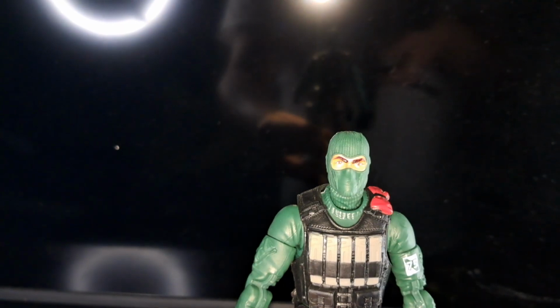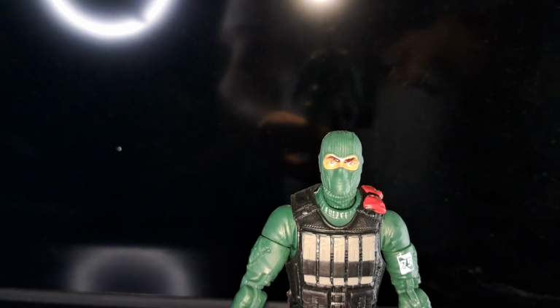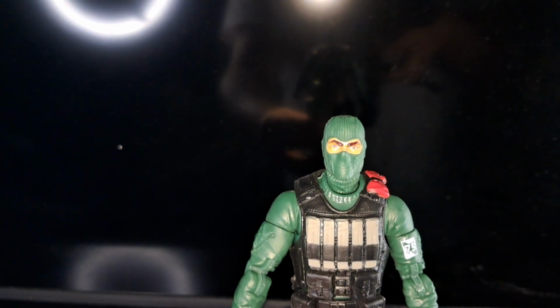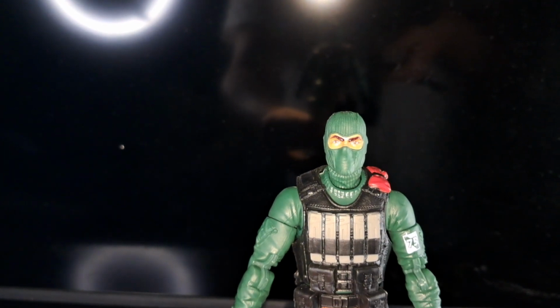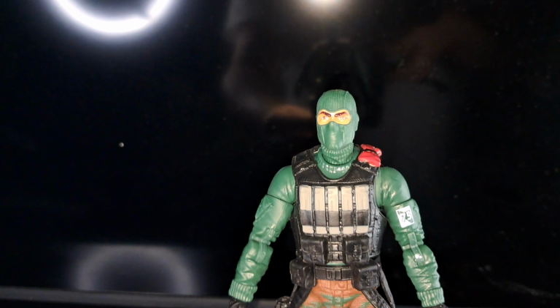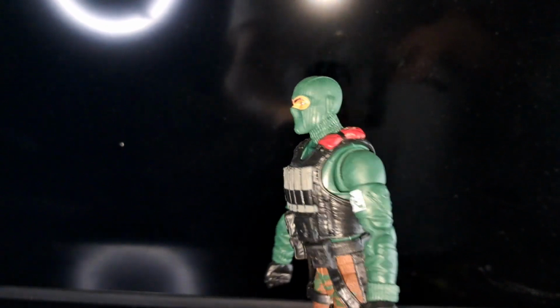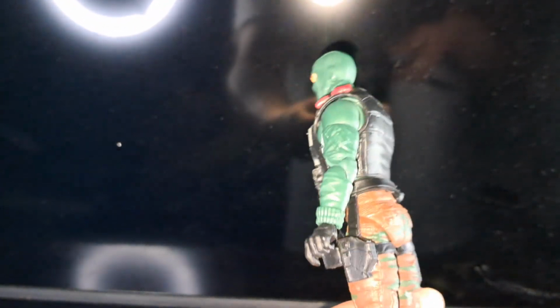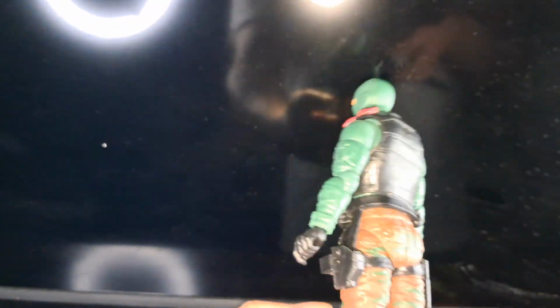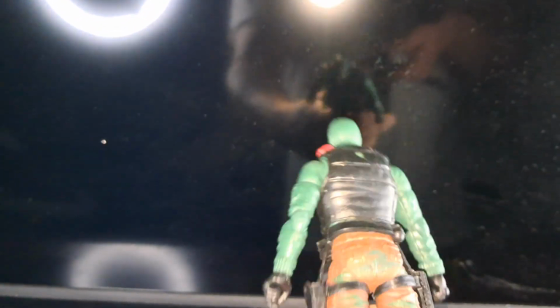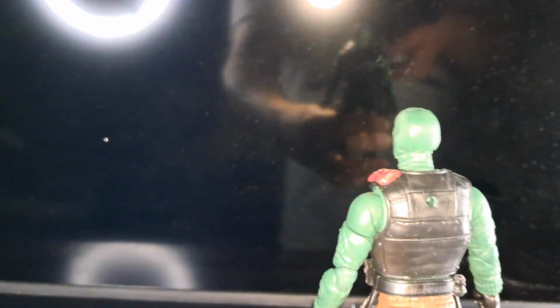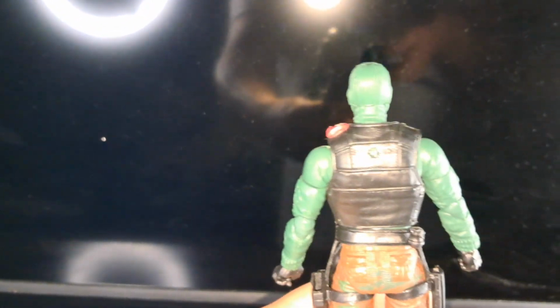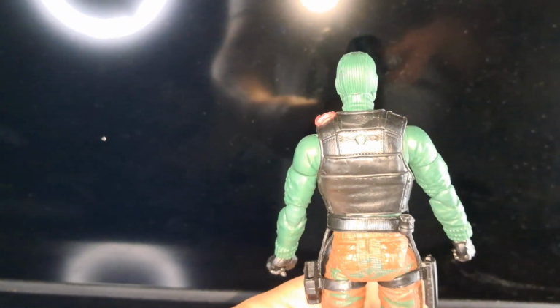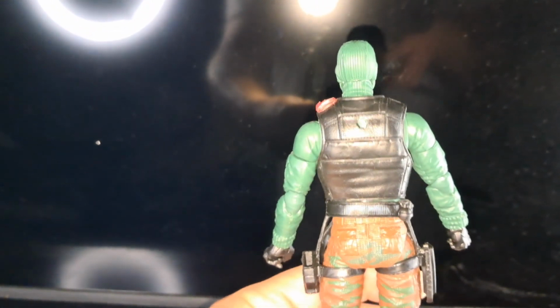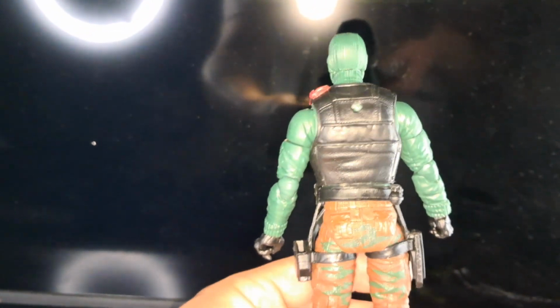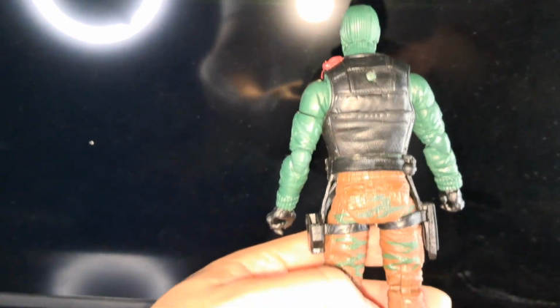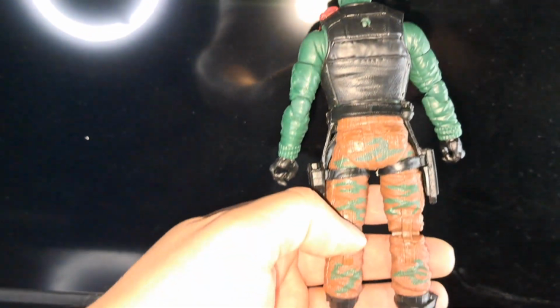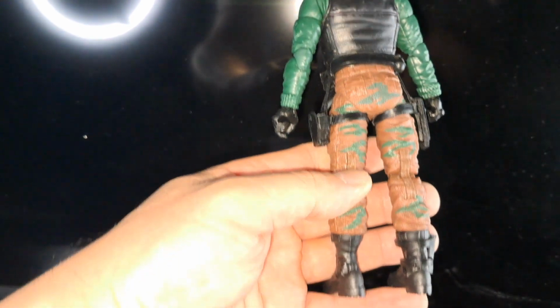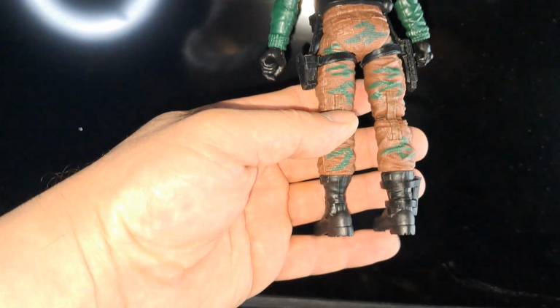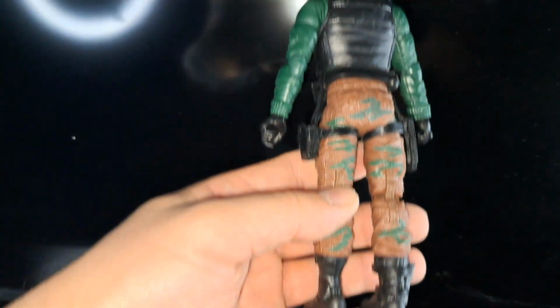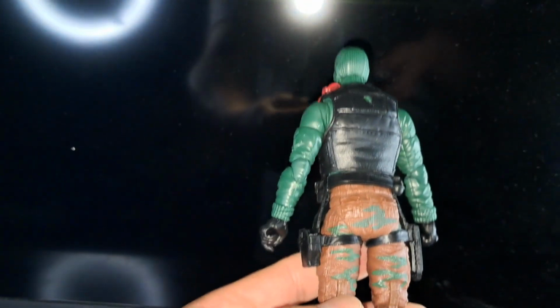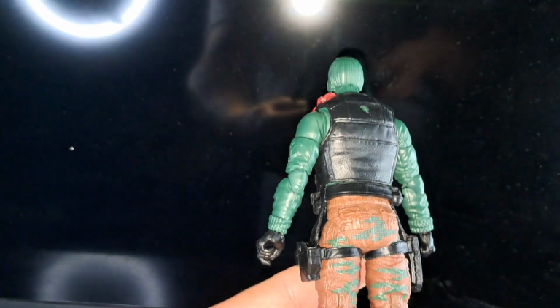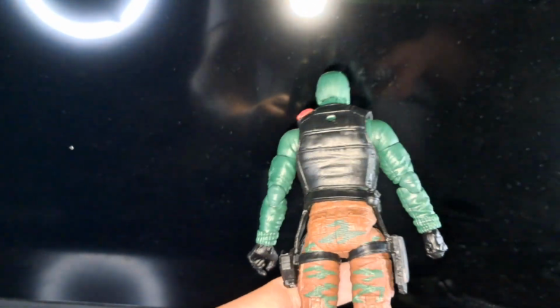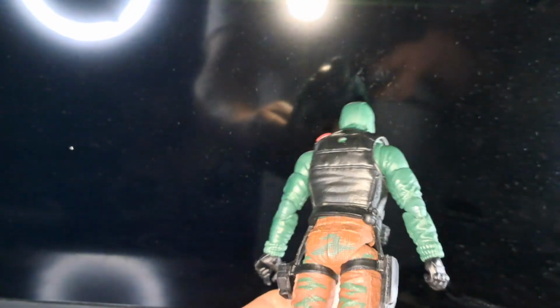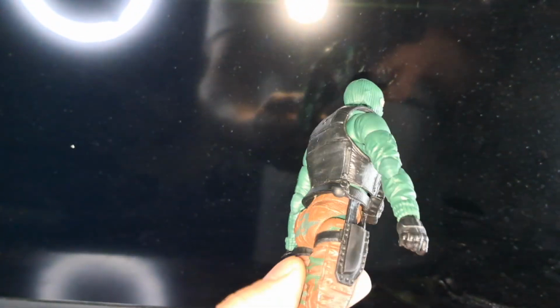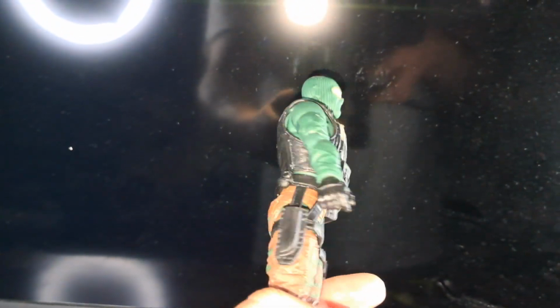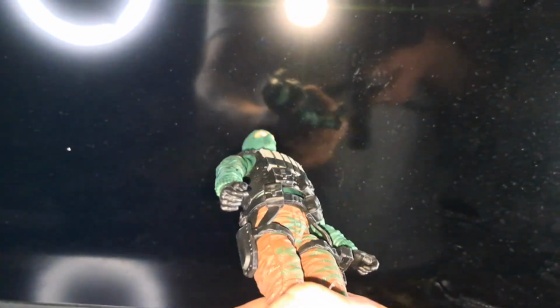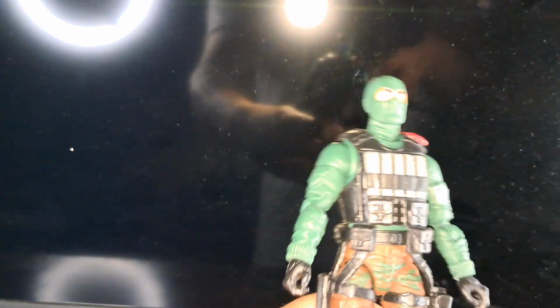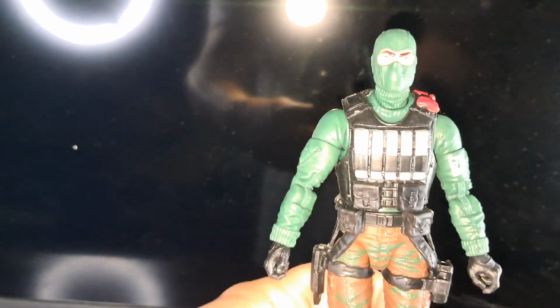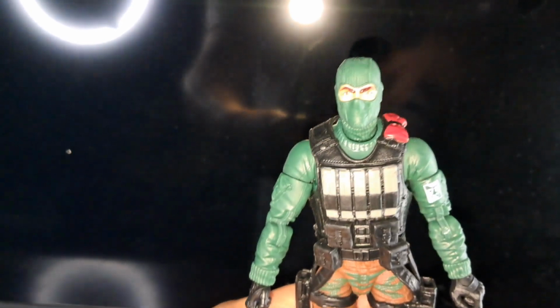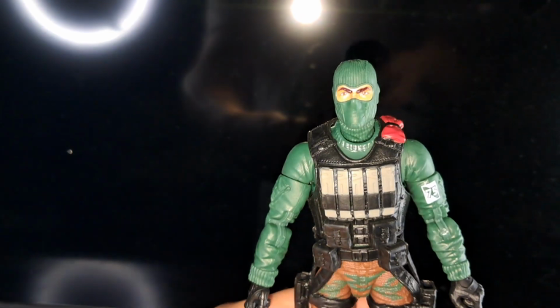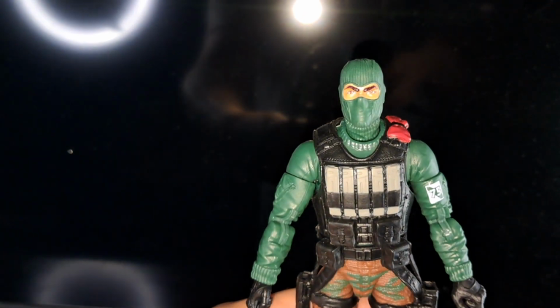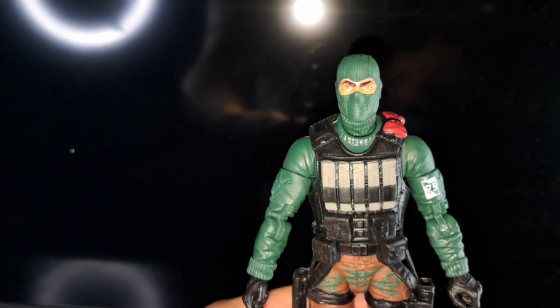The figure outside of the packaging. Good look at his face and his chest. Look at the back of the figure. The pattern on the pants — I like the coloring to it. There's another look at his face.